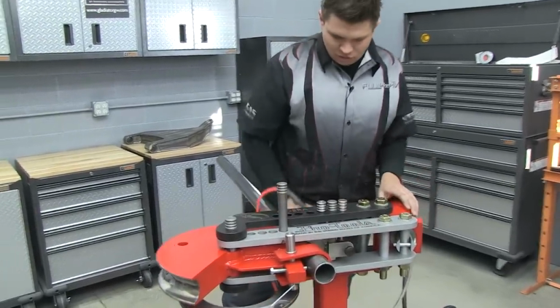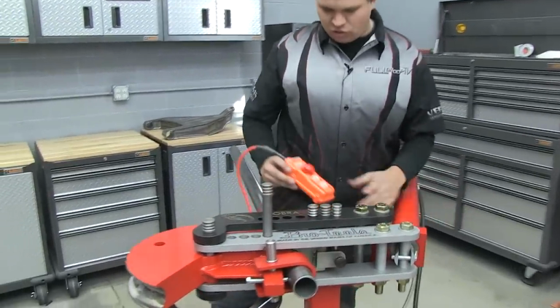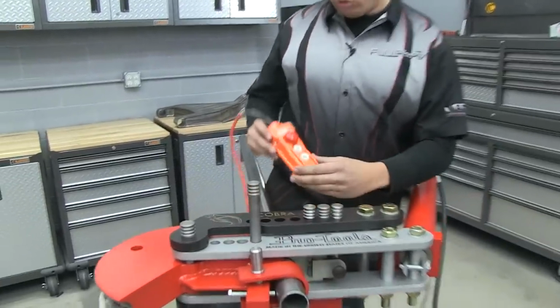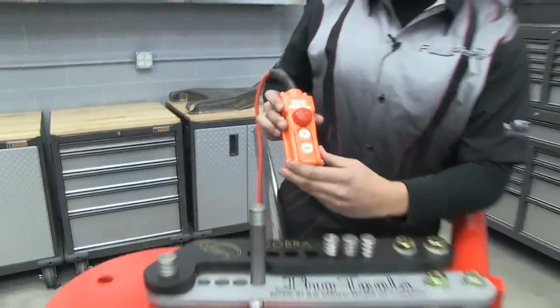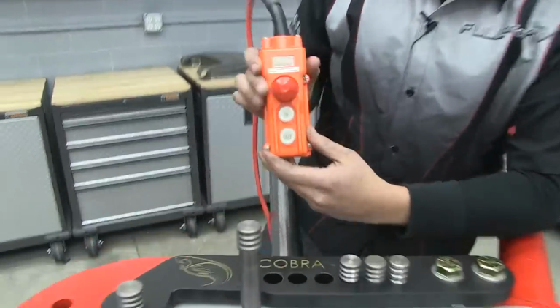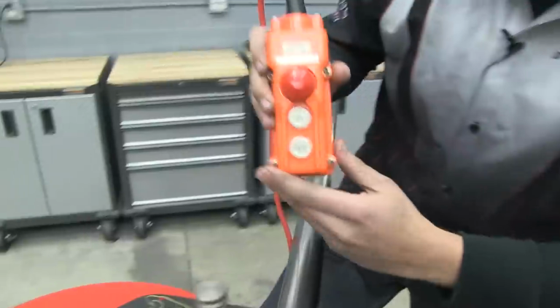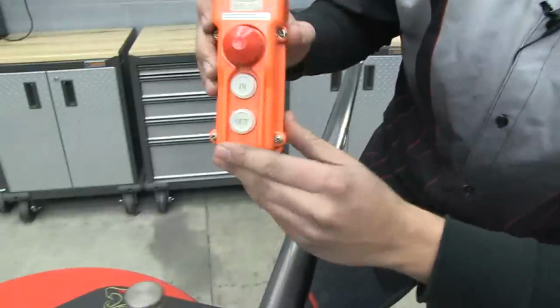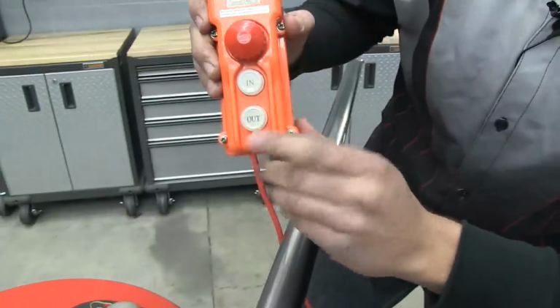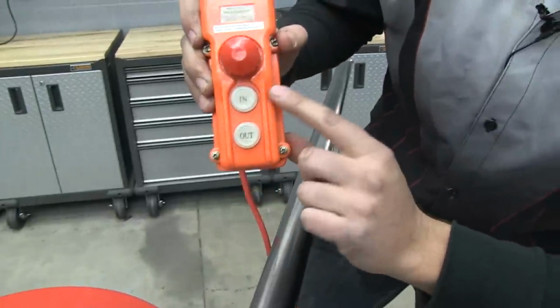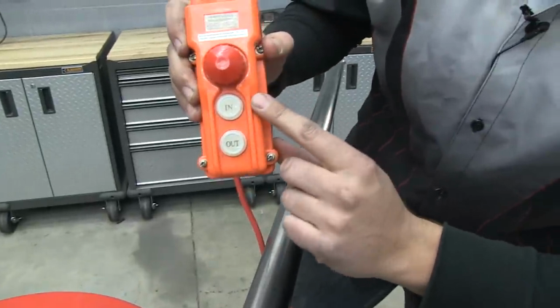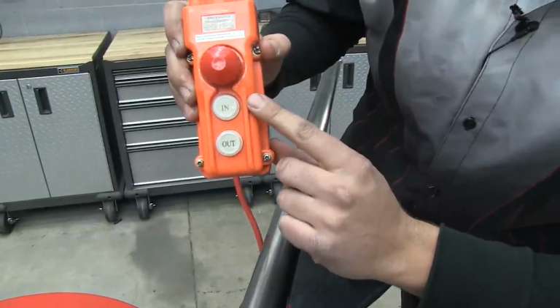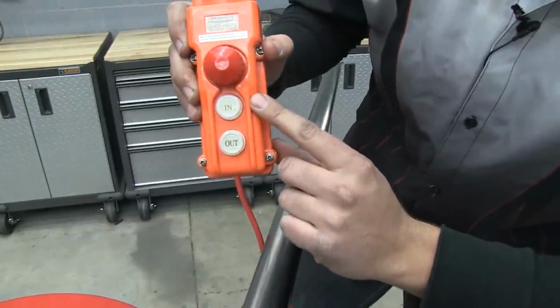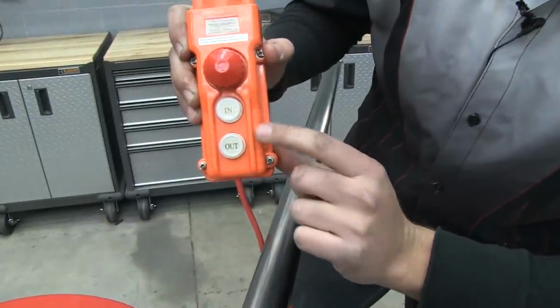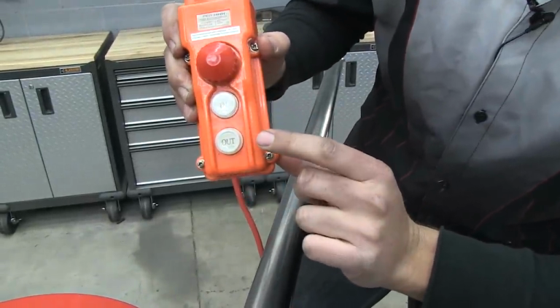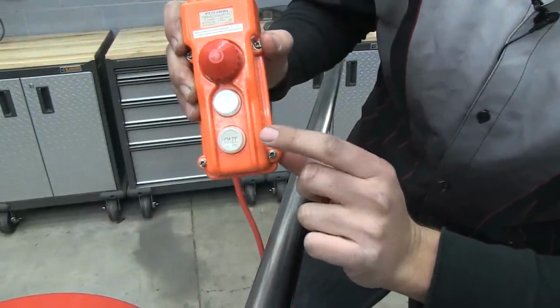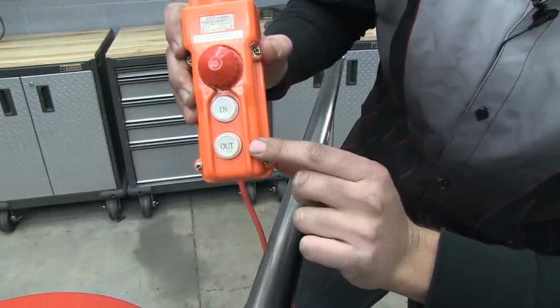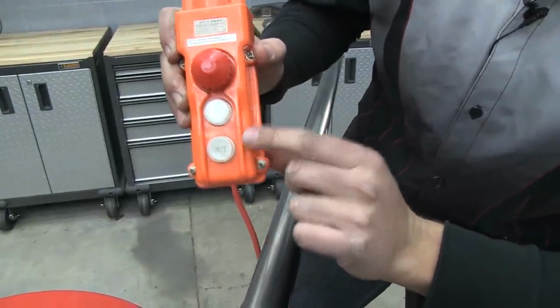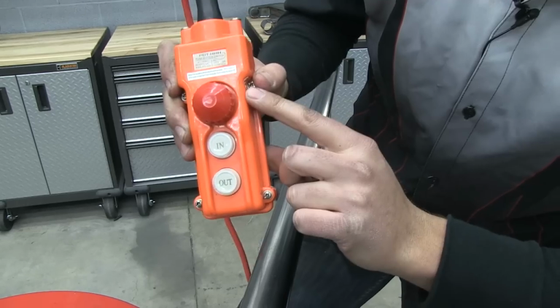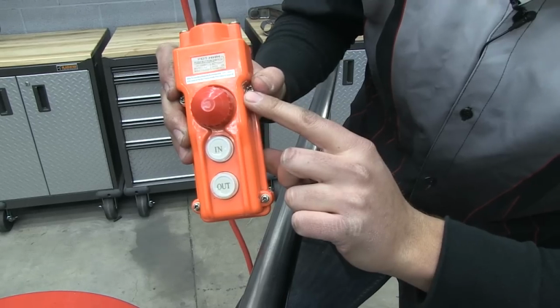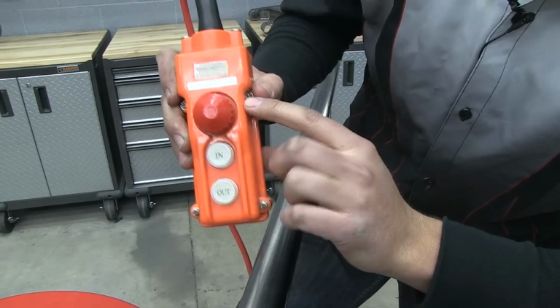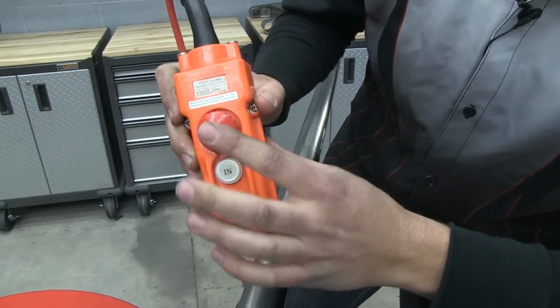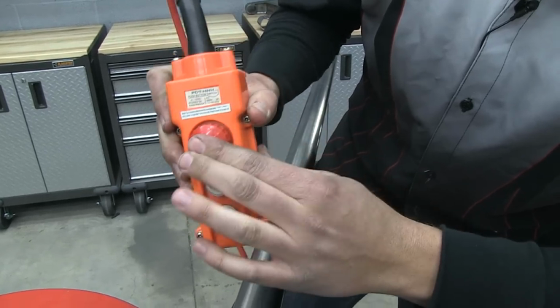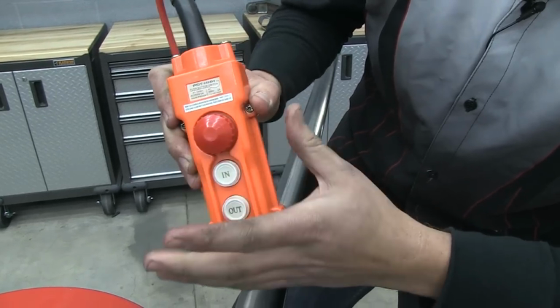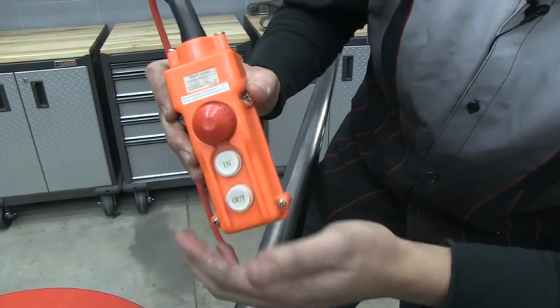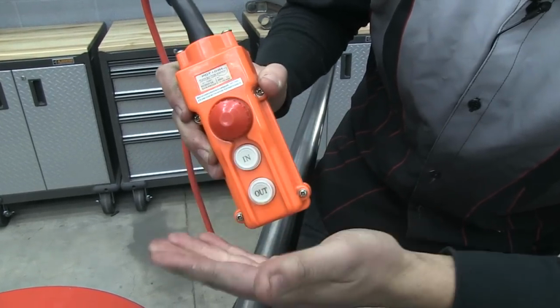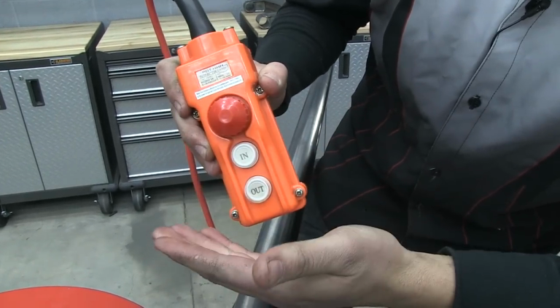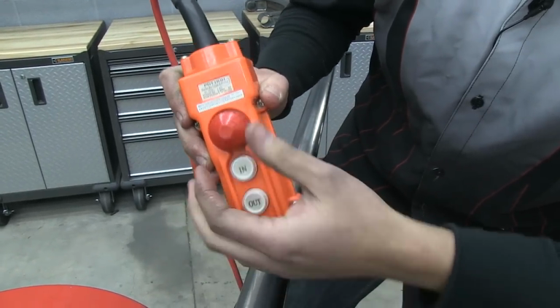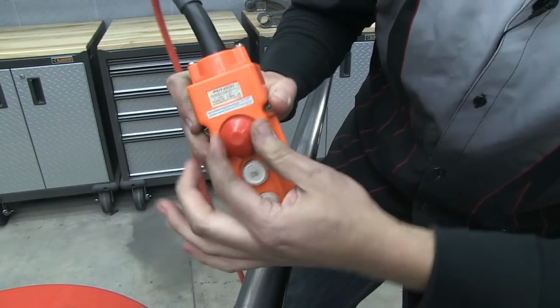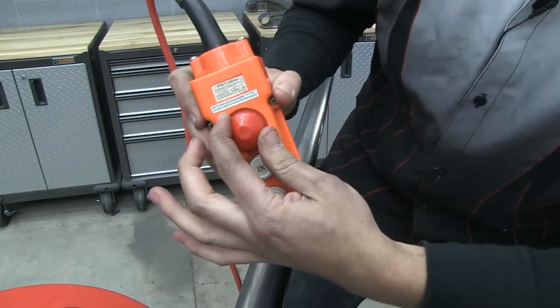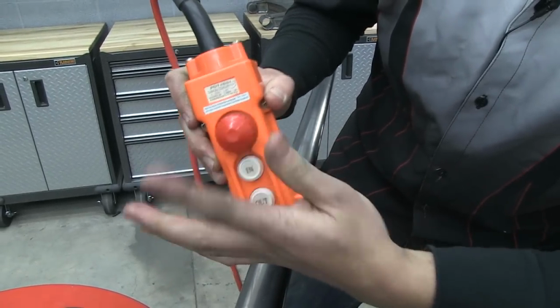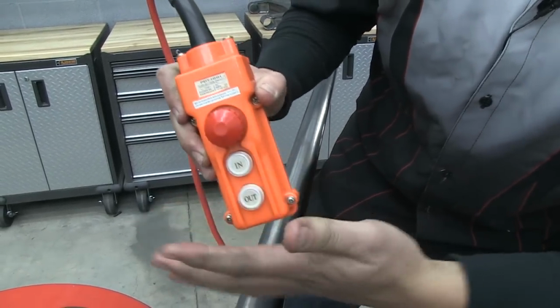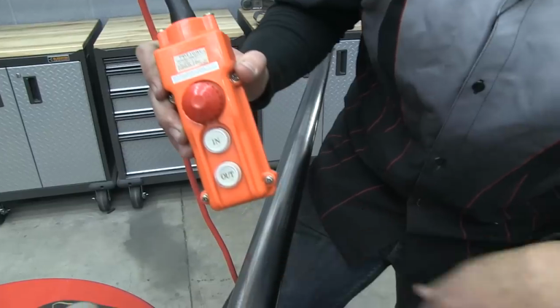When I say with ease, take a look at this controller — it doesn't get any easier than this. You have a button for in, a button for out, and a lock switch for safety that you push in if you need to, and when you need to release it, it turns and pops right back out.